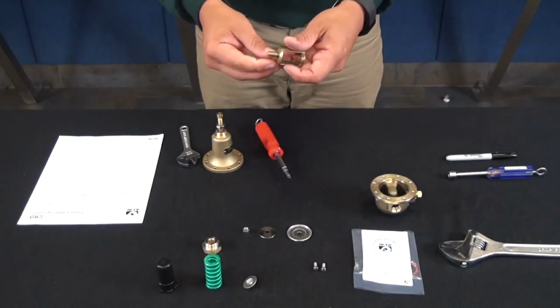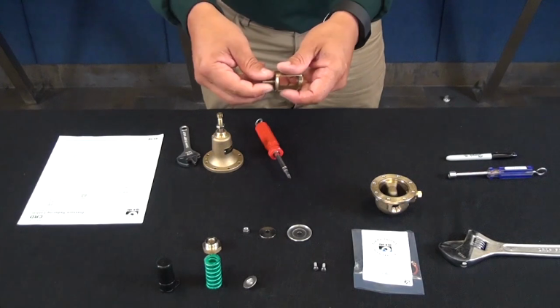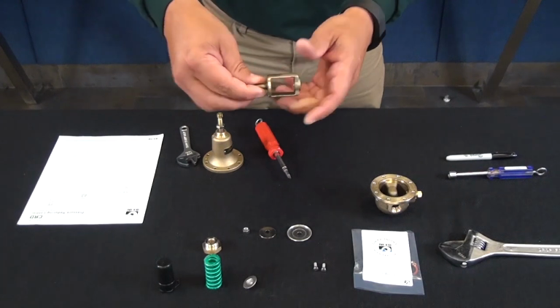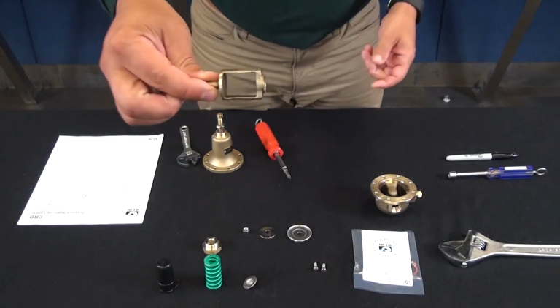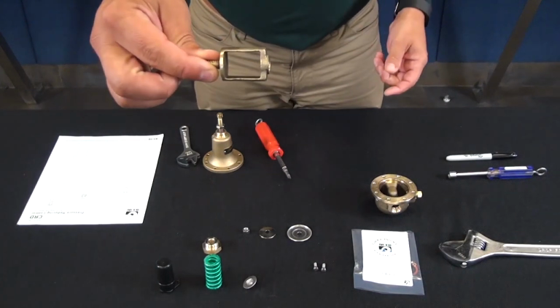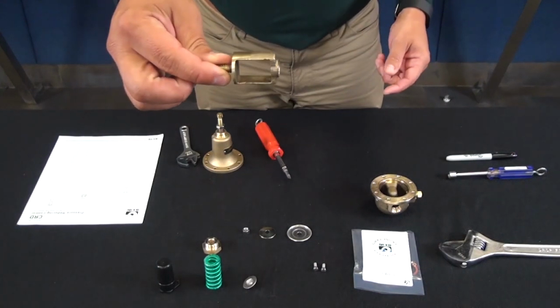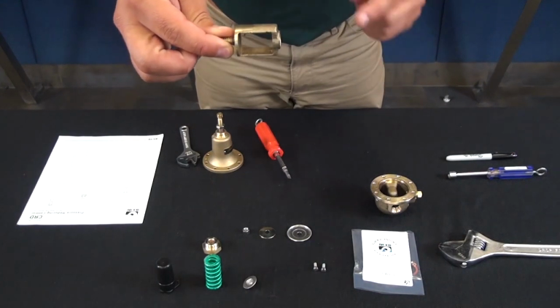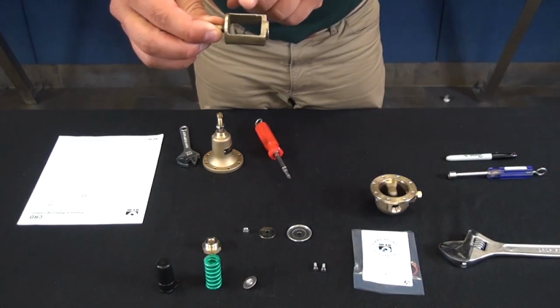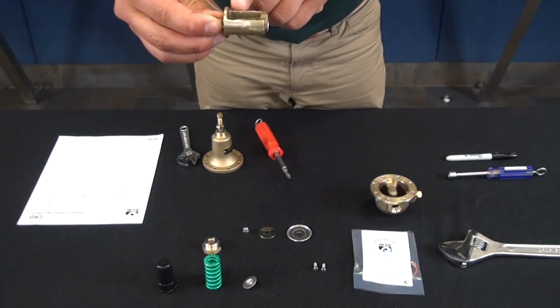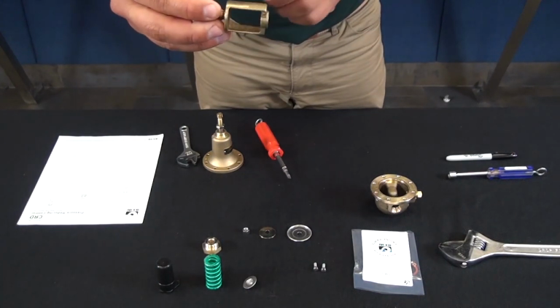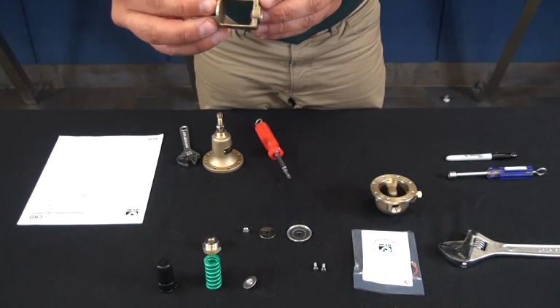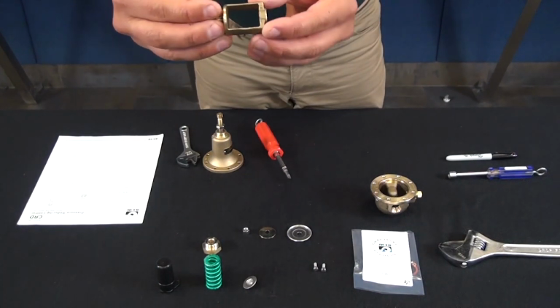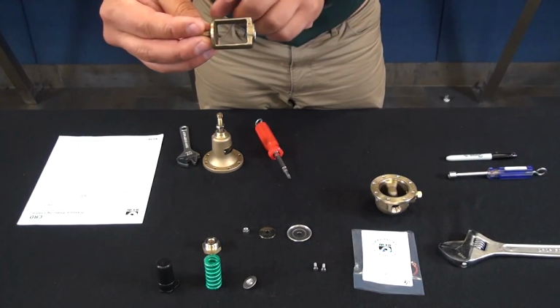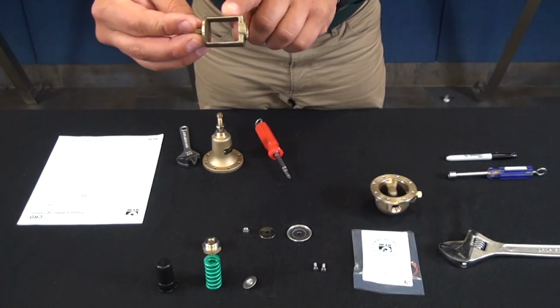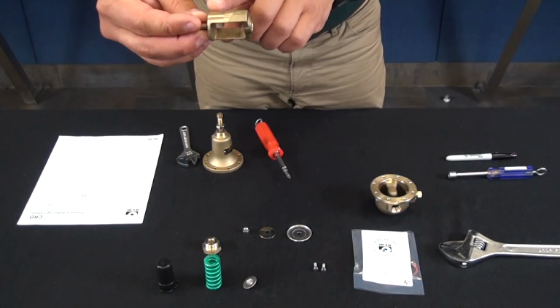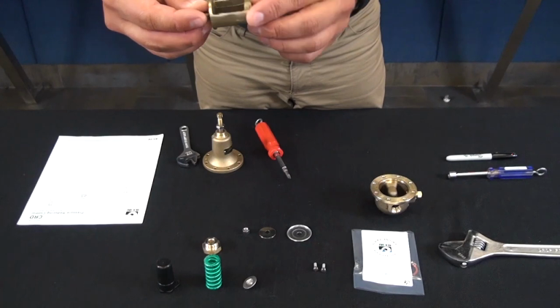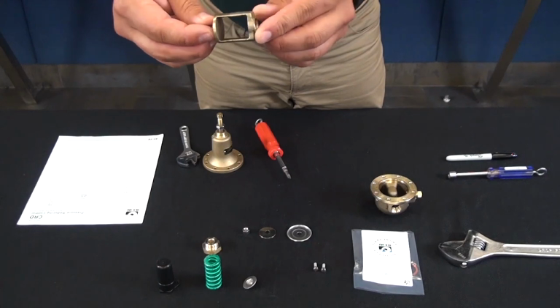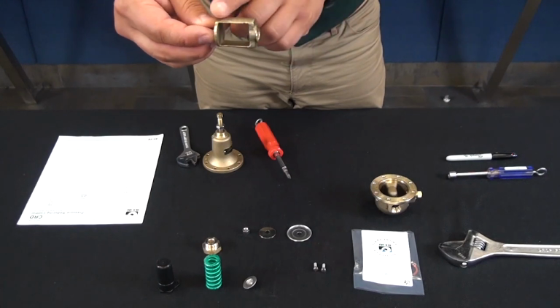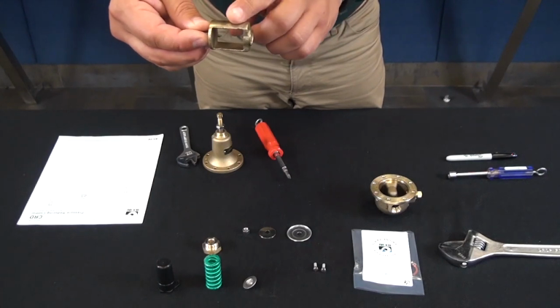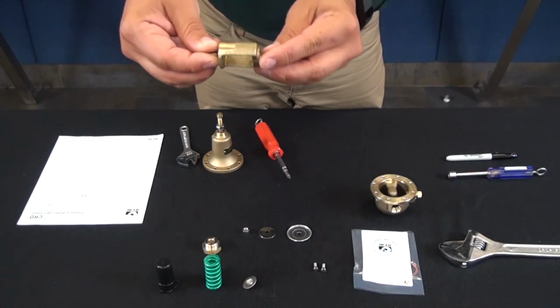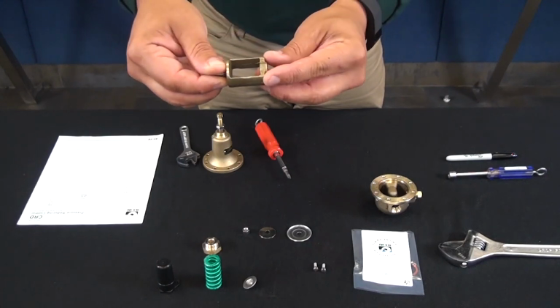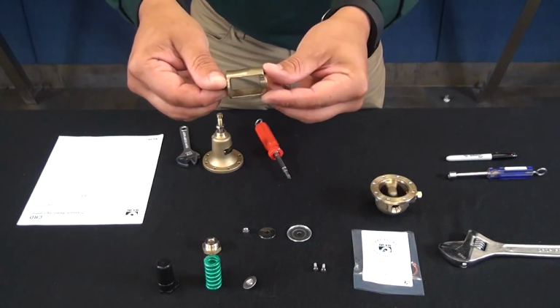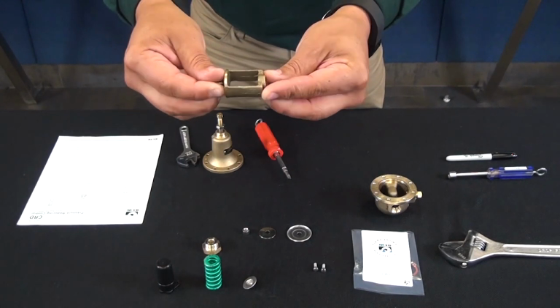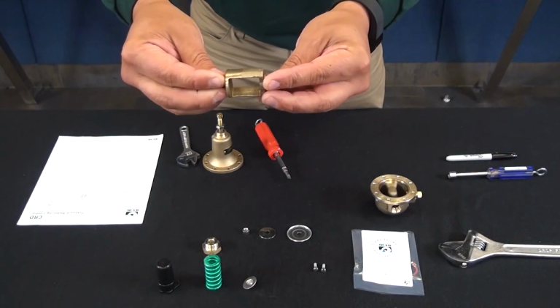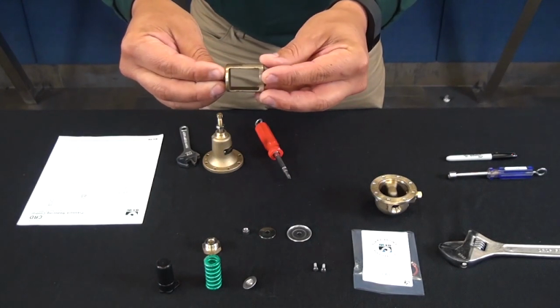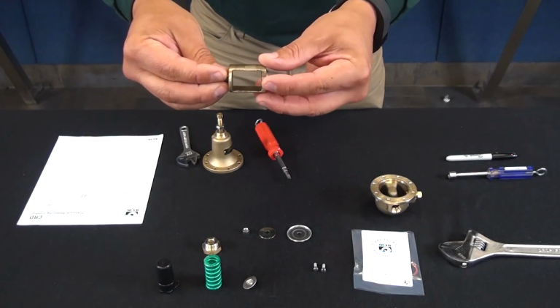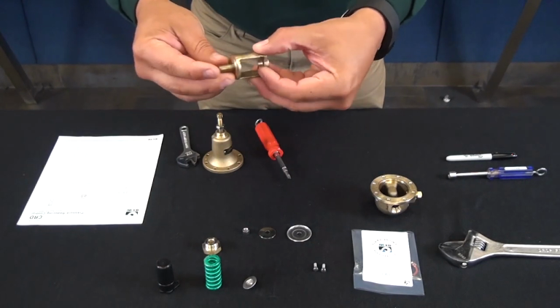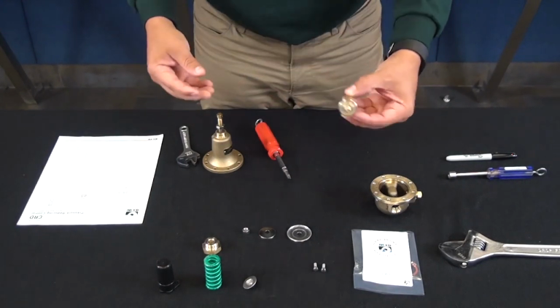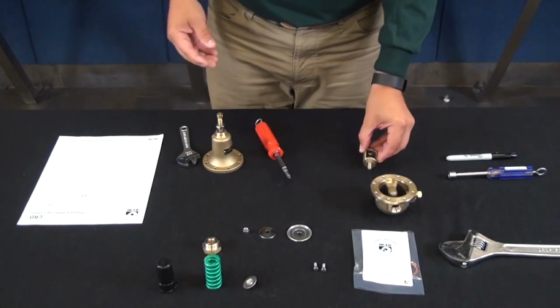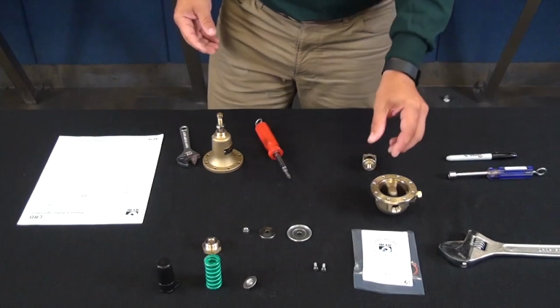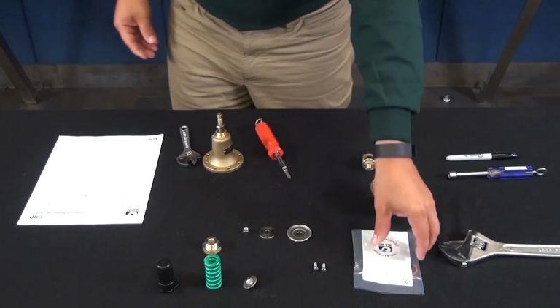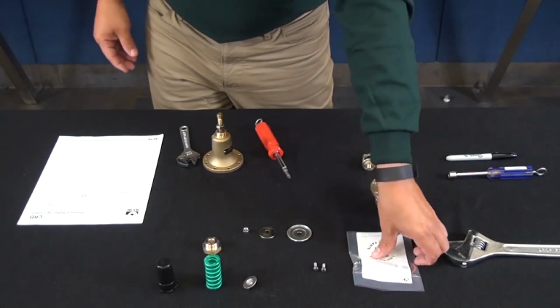Now we have our yoke. Take a look around the nozzle area — make sure there's no wear or any type of buildup. Once you've confirmed that the yoke is in good condition, we'll get to our repair kit.